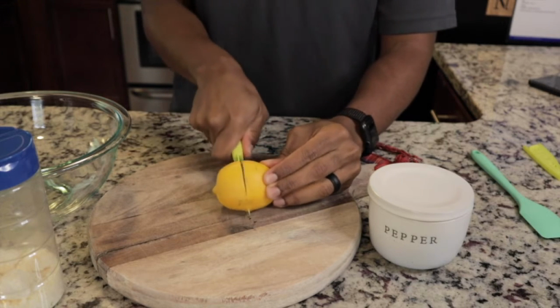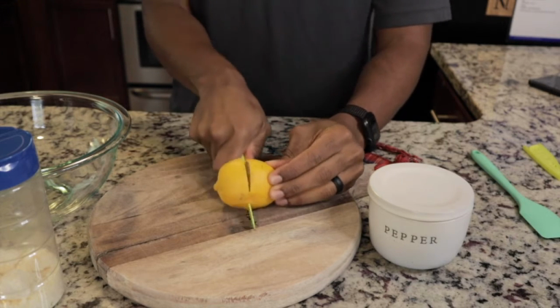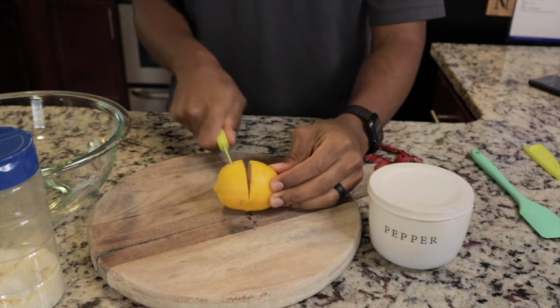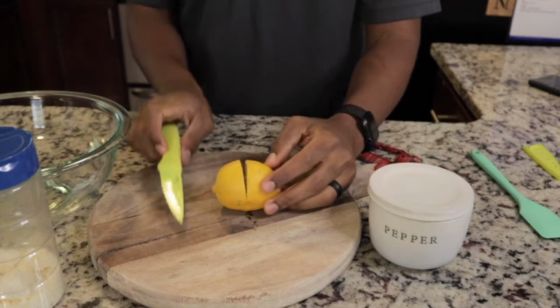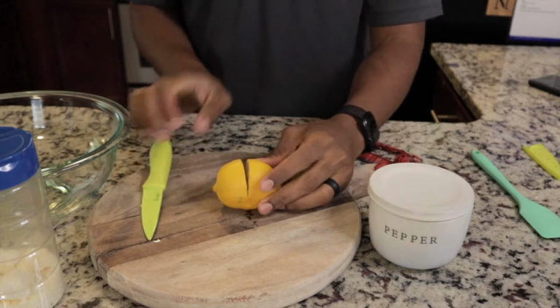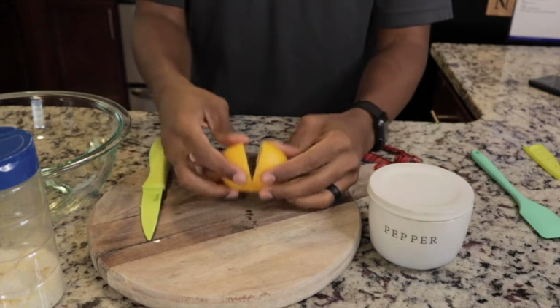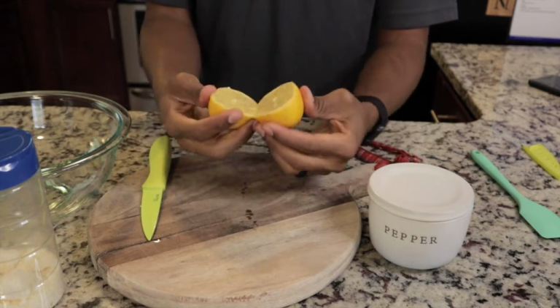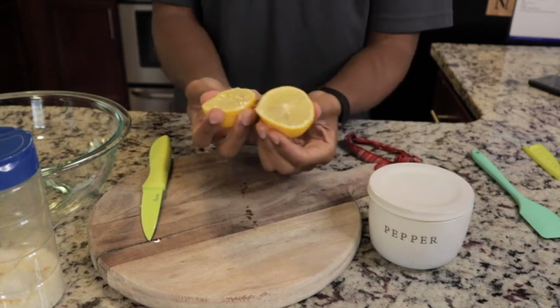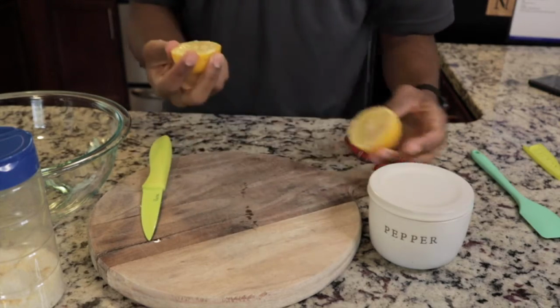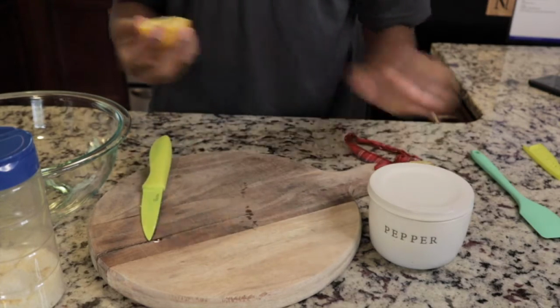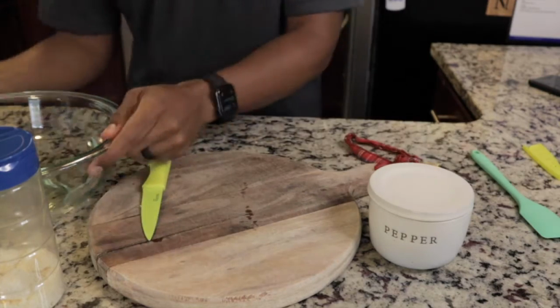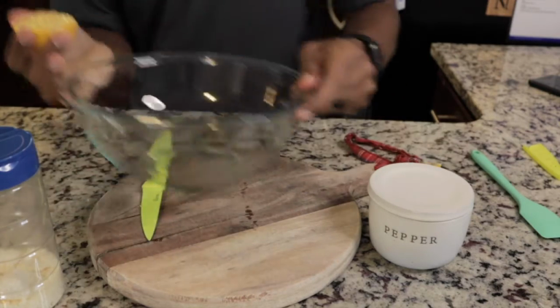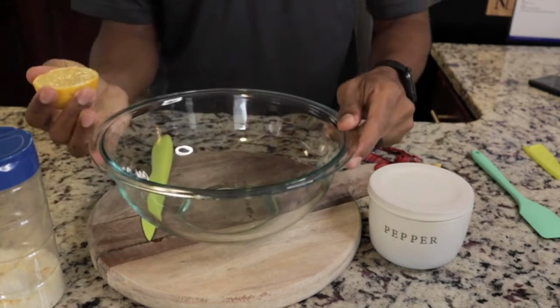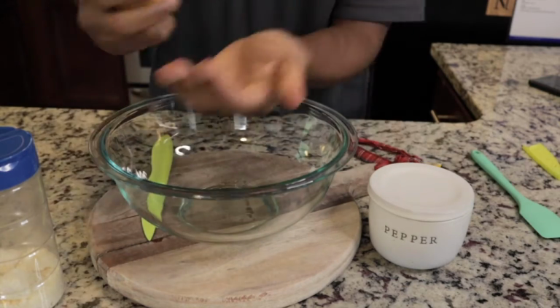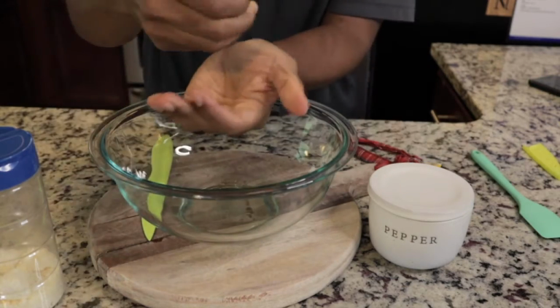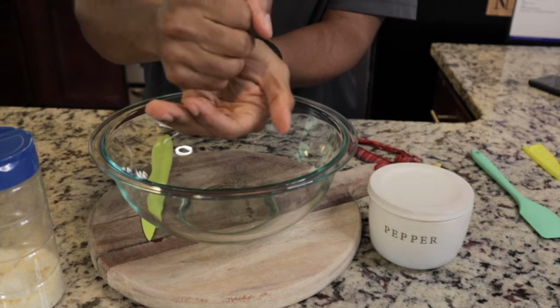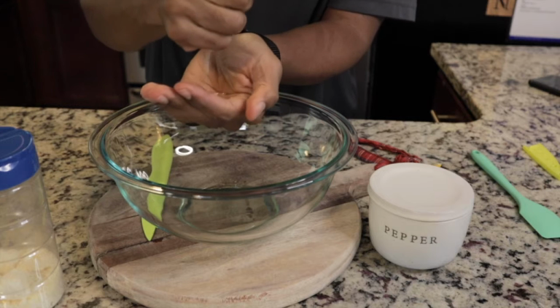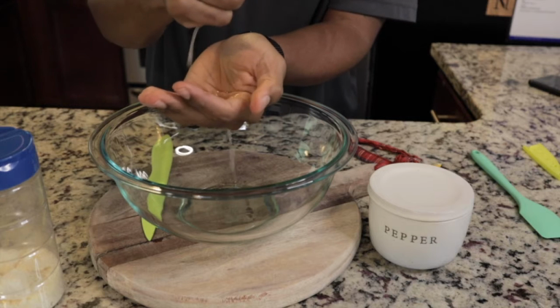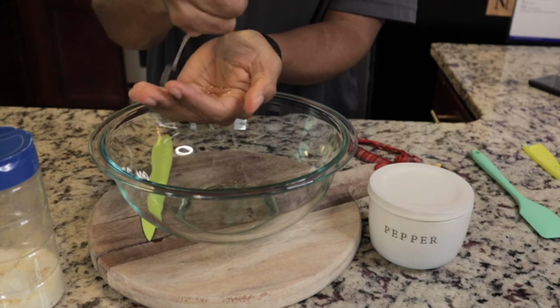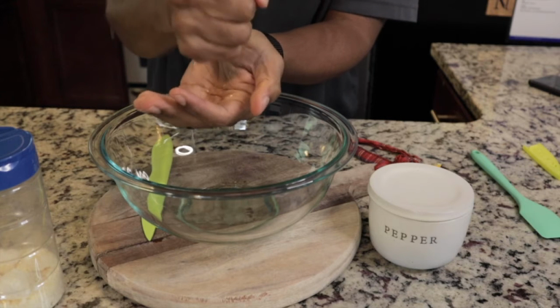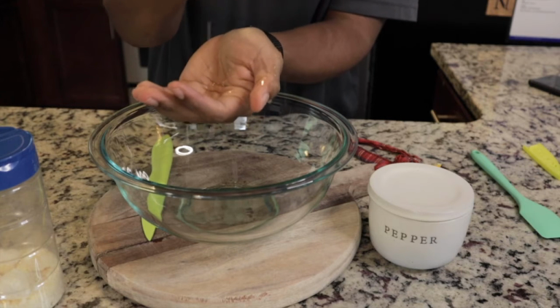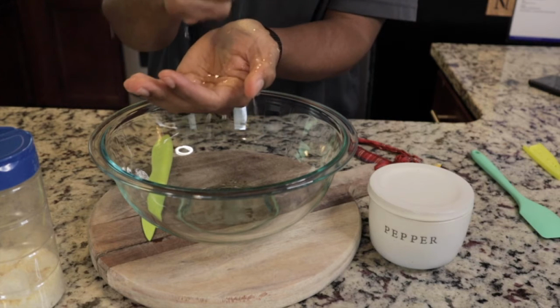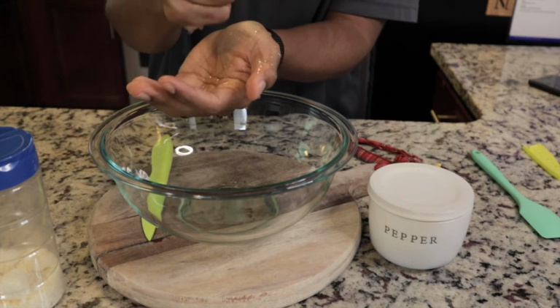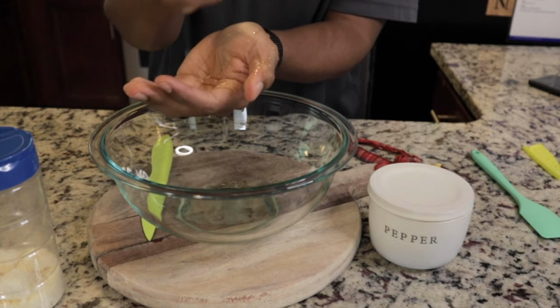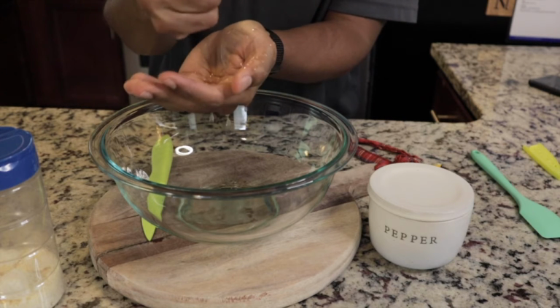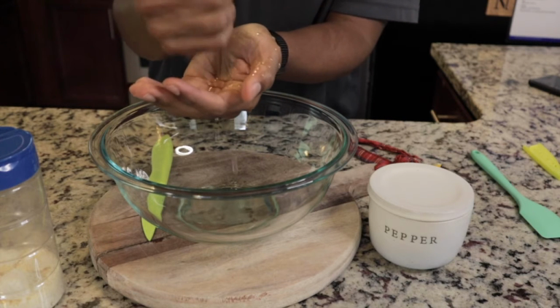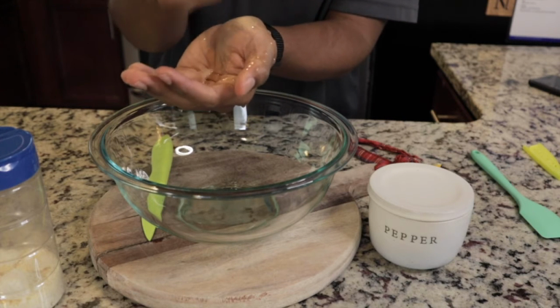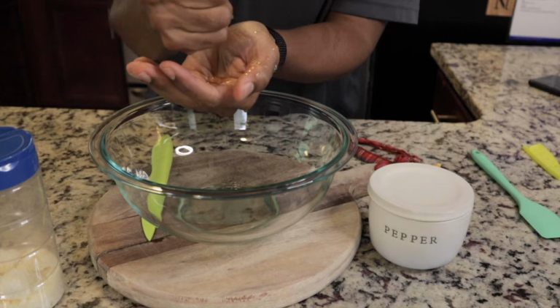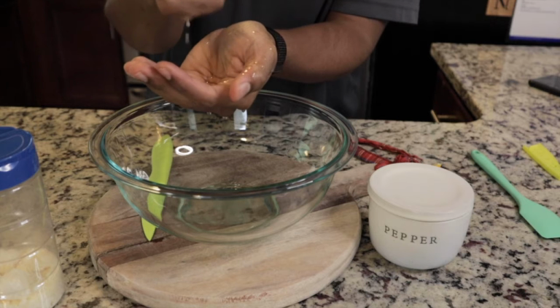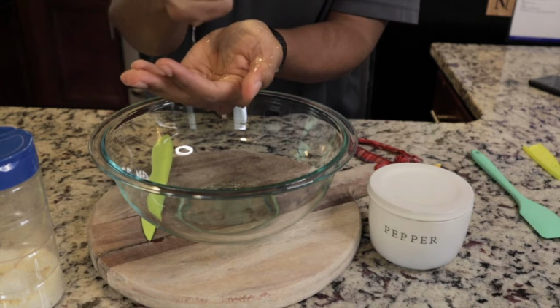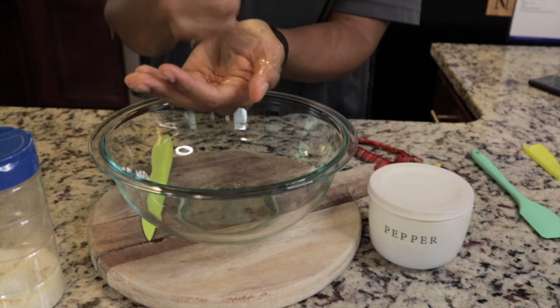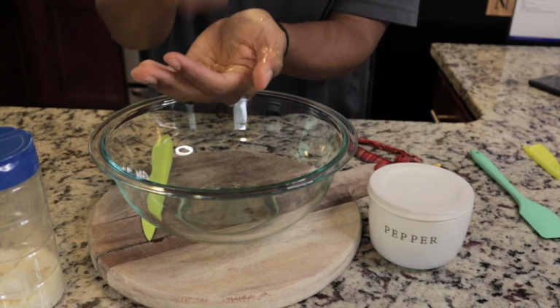We're going to squeeze half of this lemon juice in here. I'm just gonna squeeze this into my fingers so that I don't get any seeds into the bowl.